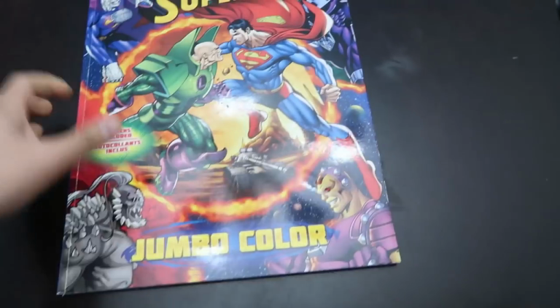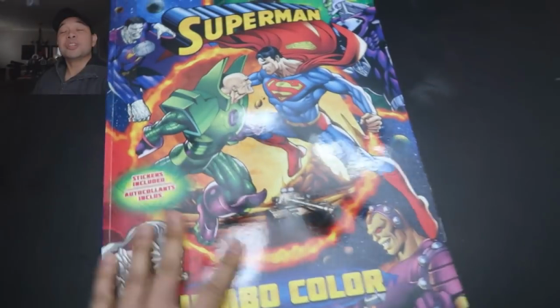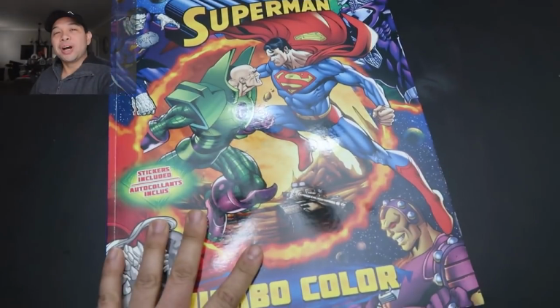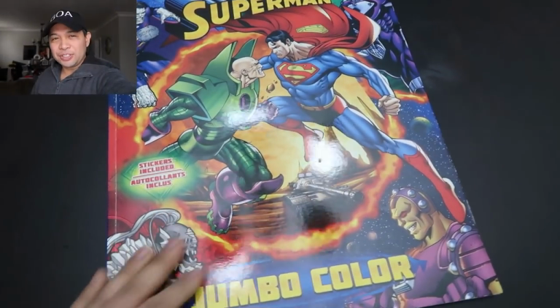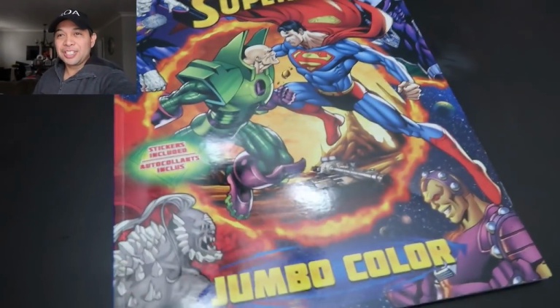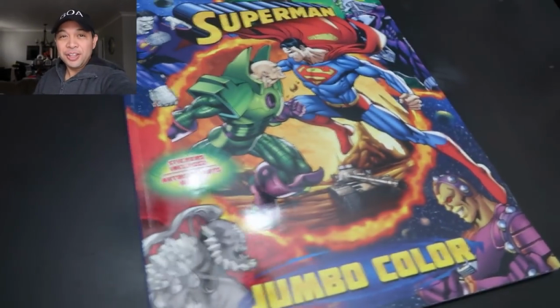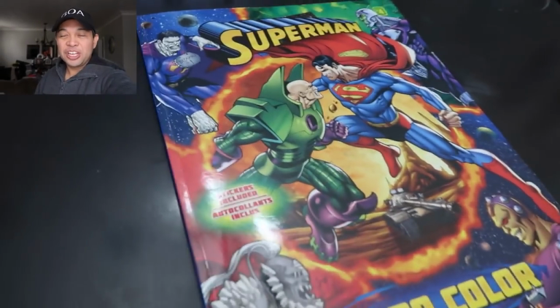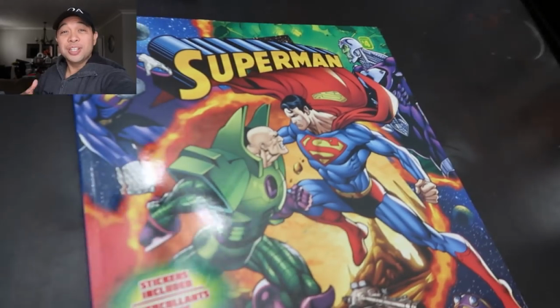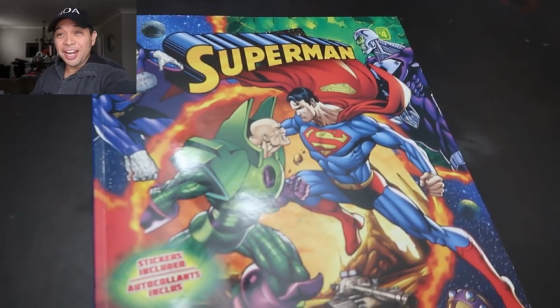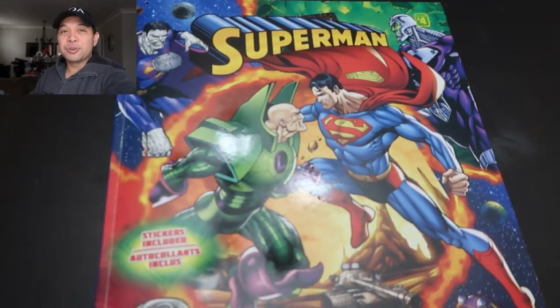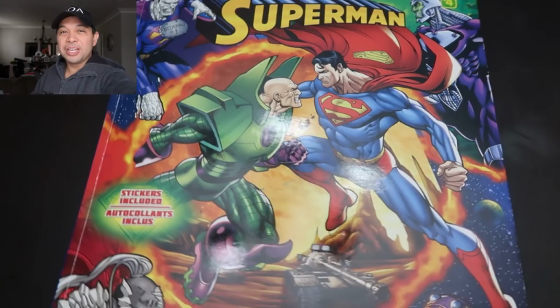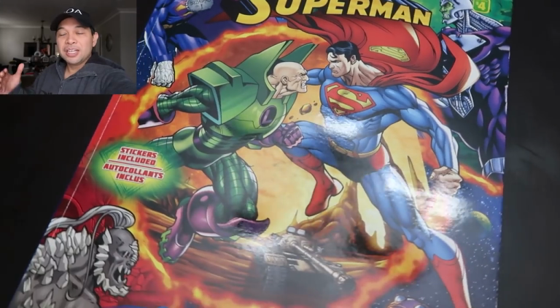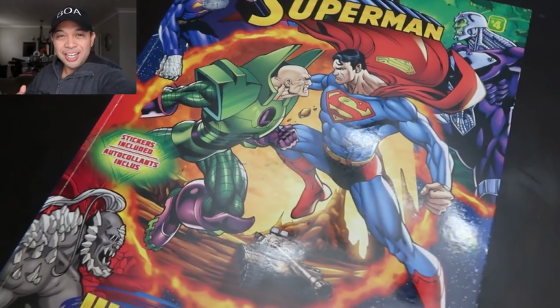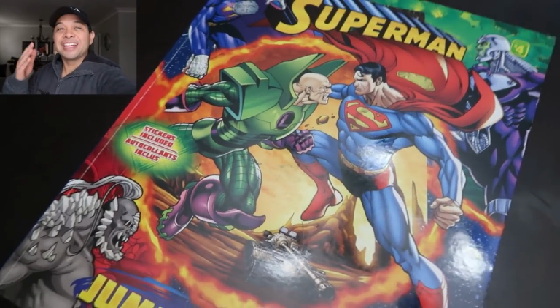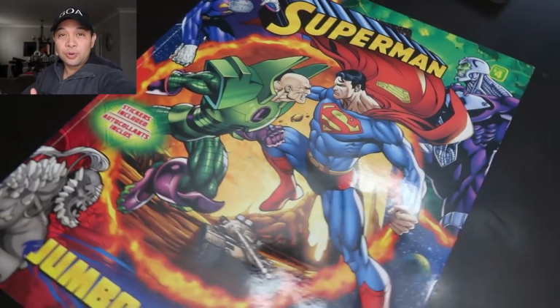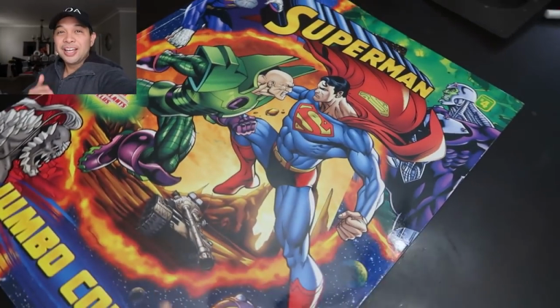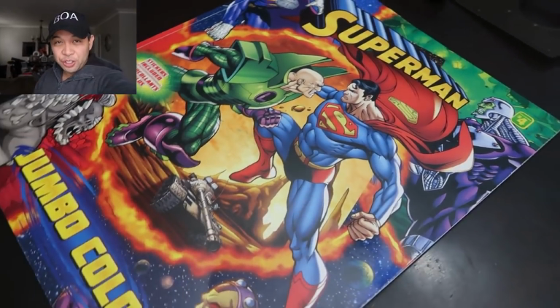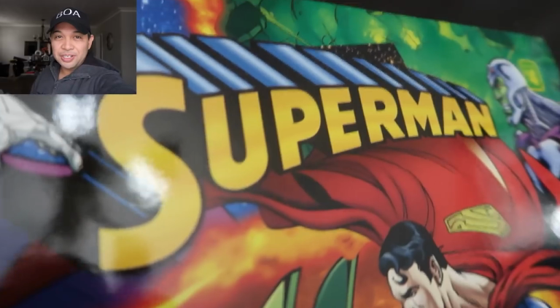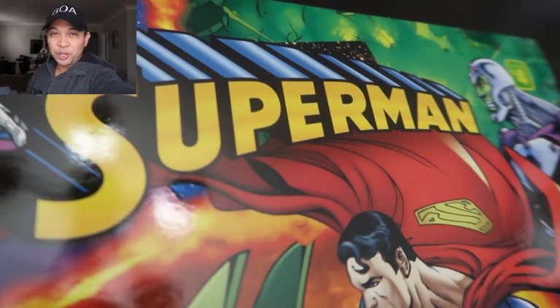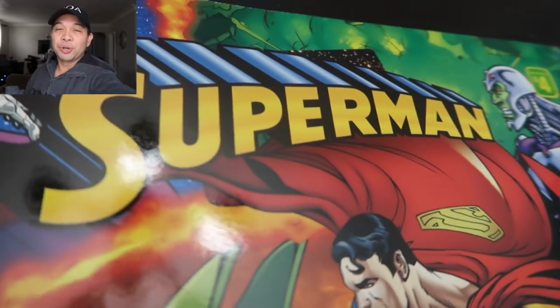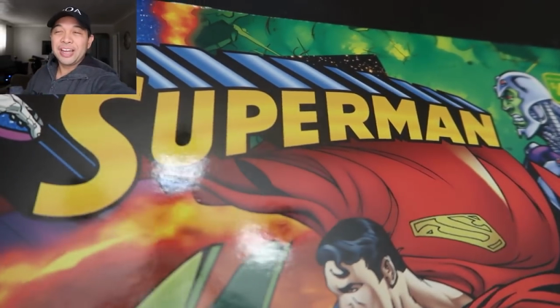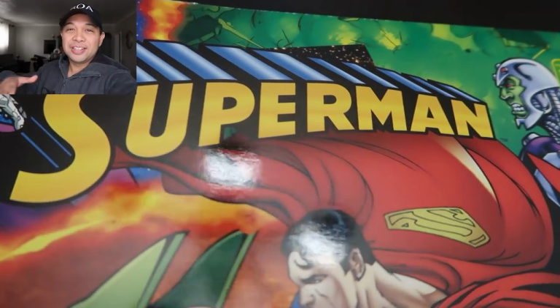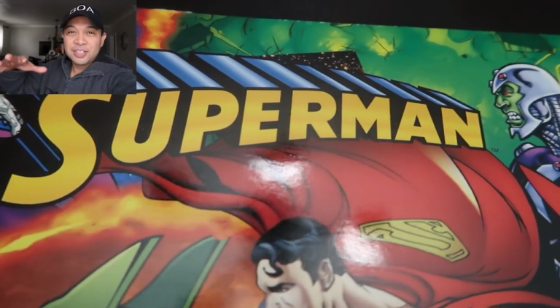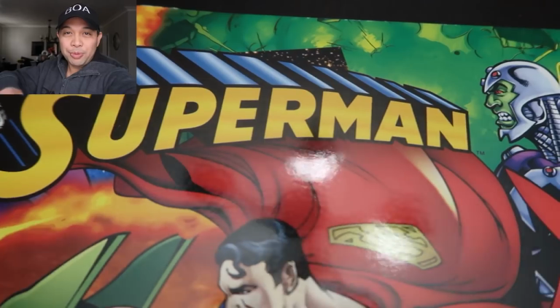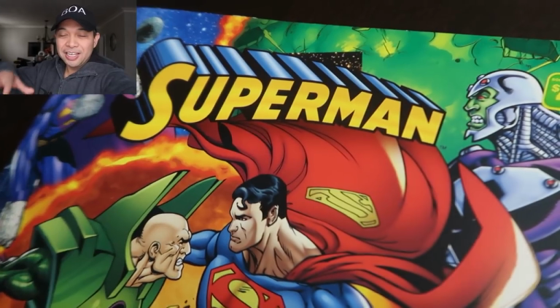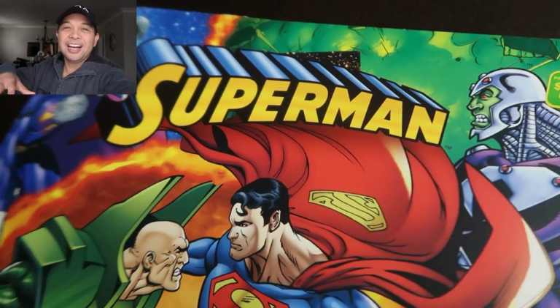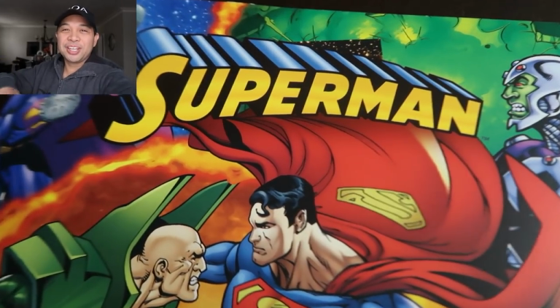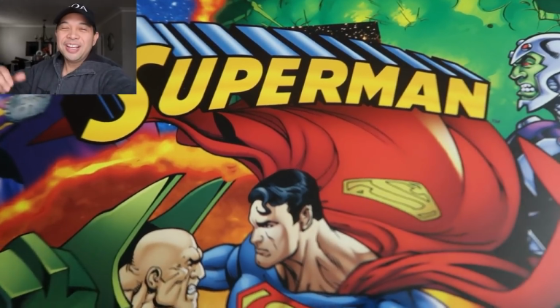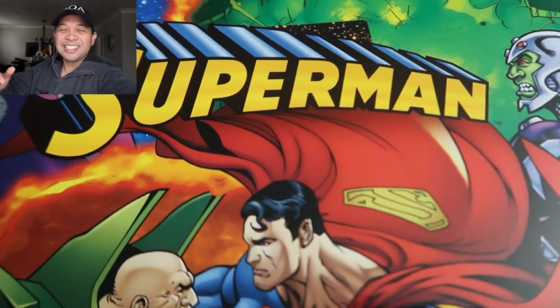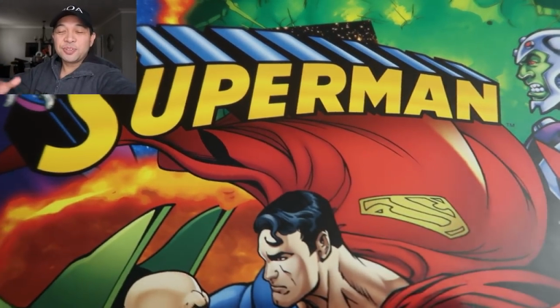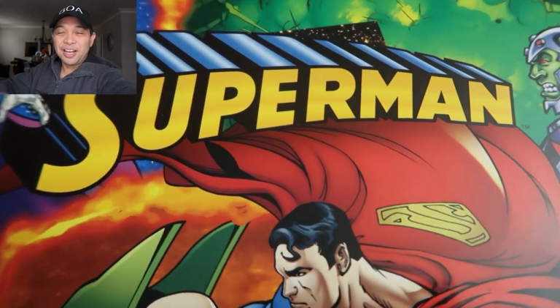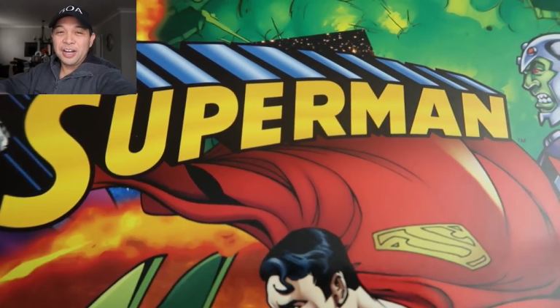Hi, I'm James the Box Office Artist and in this video, once again, I'm going to be inking and coloring a children's coloring book. Now I have this Superman book here and this was a lot of fun.